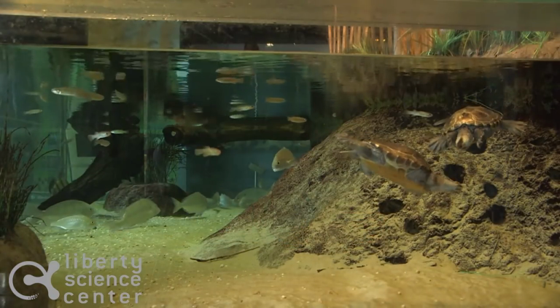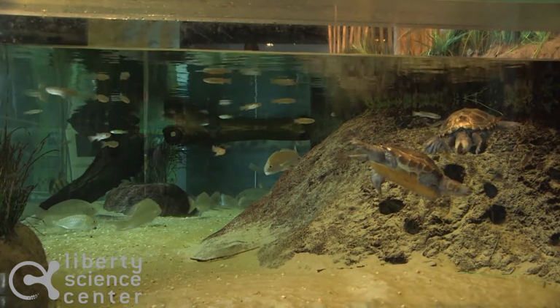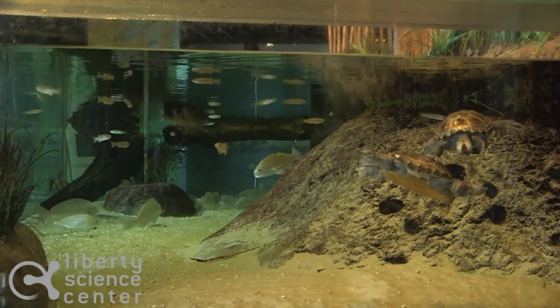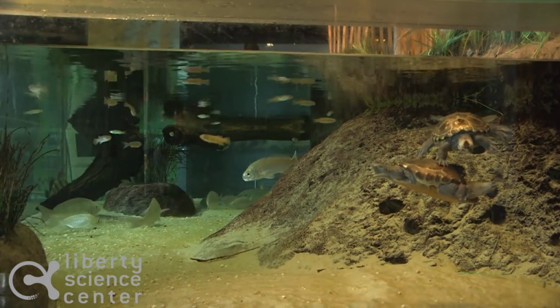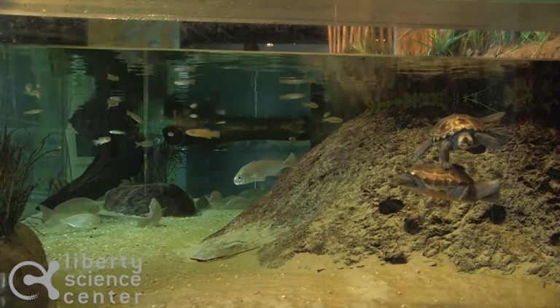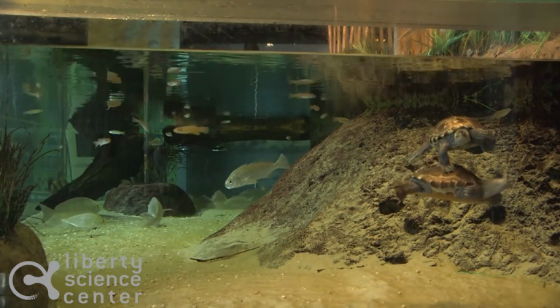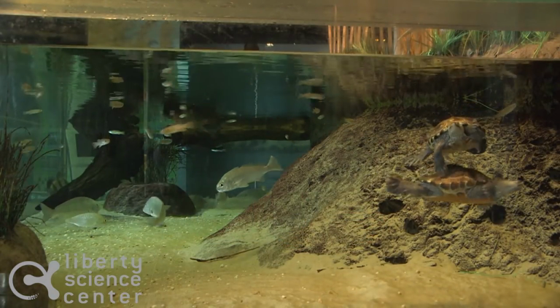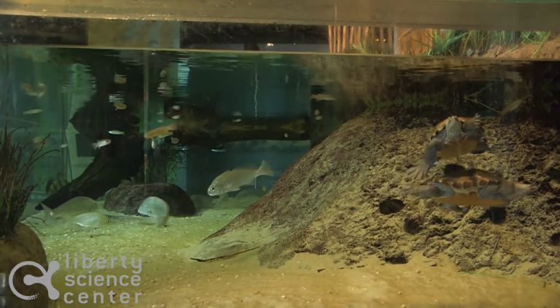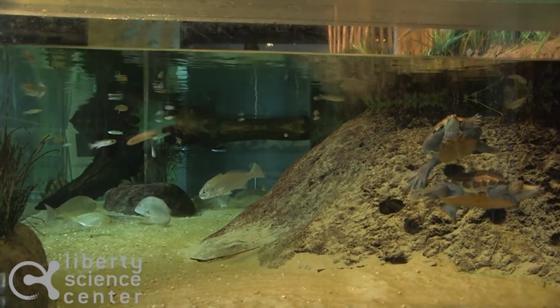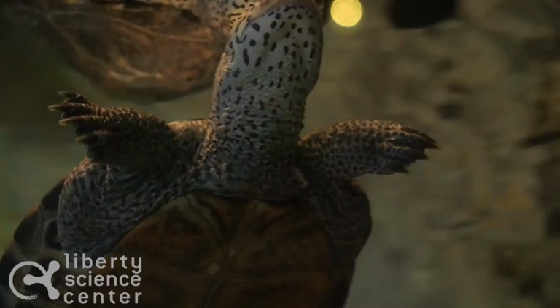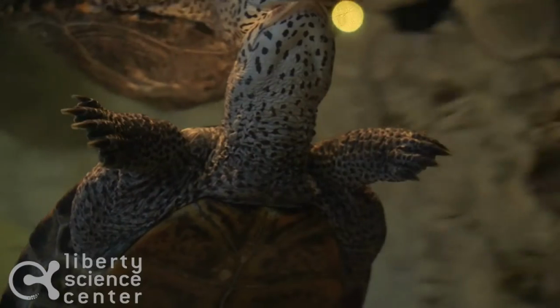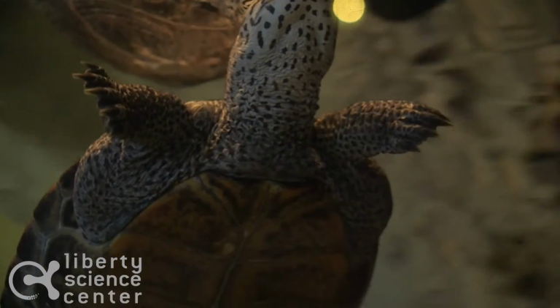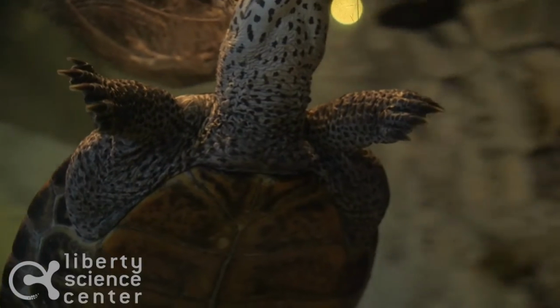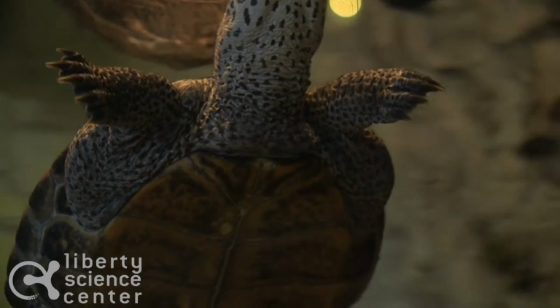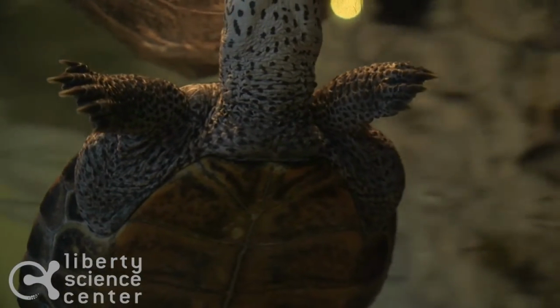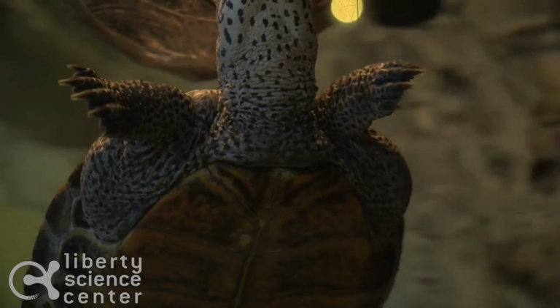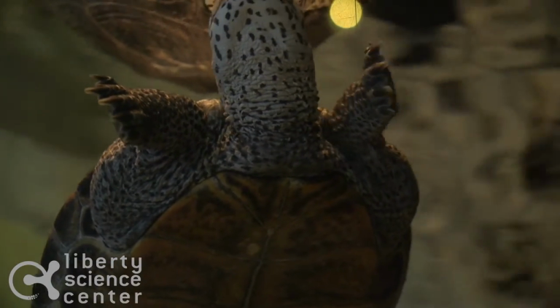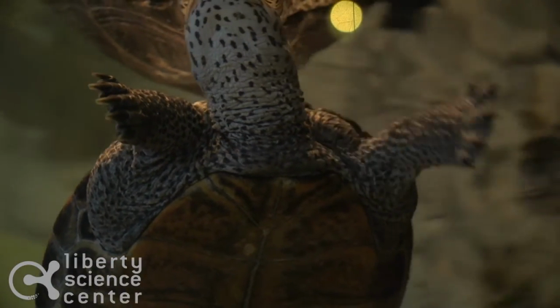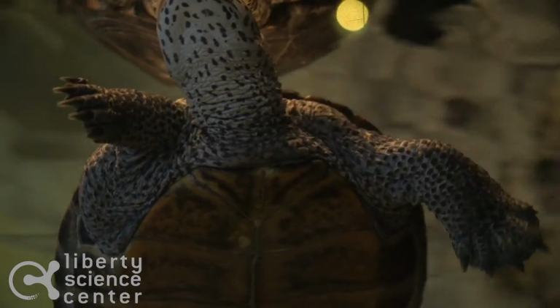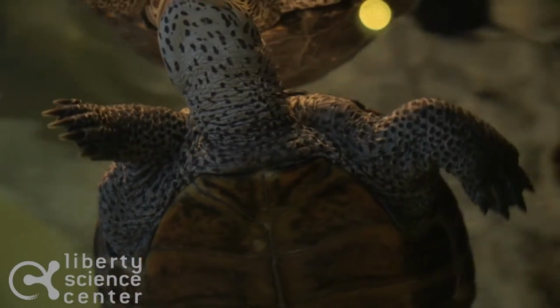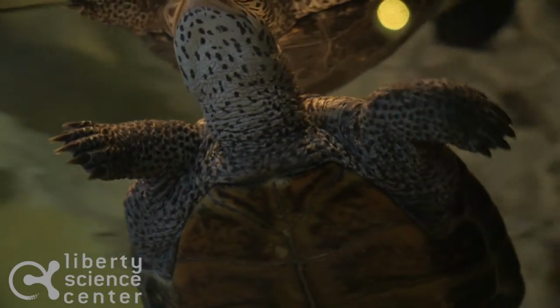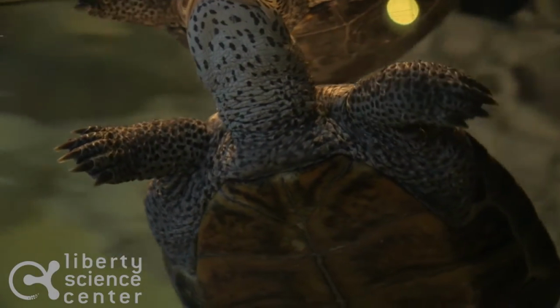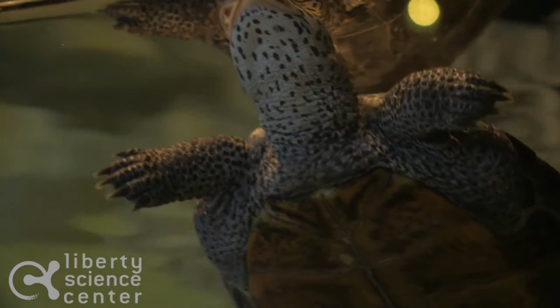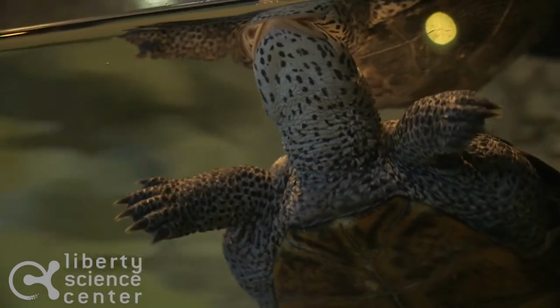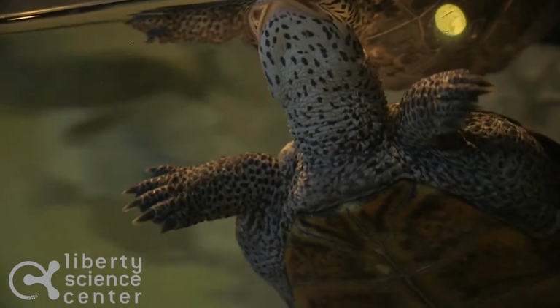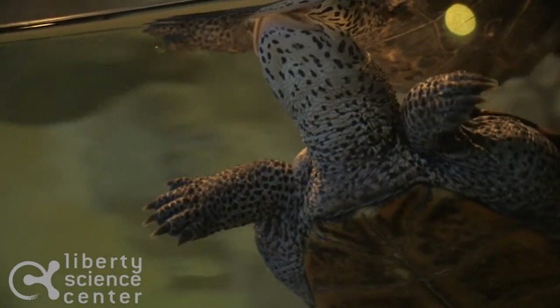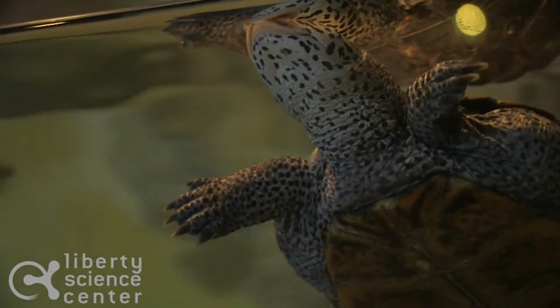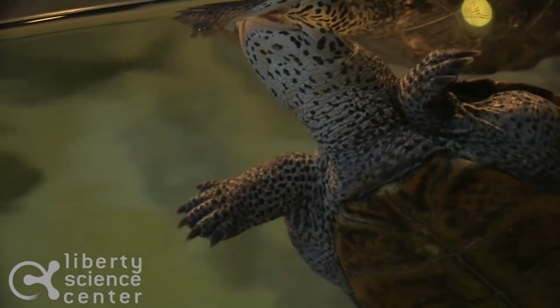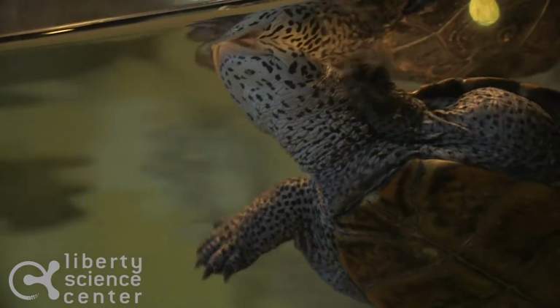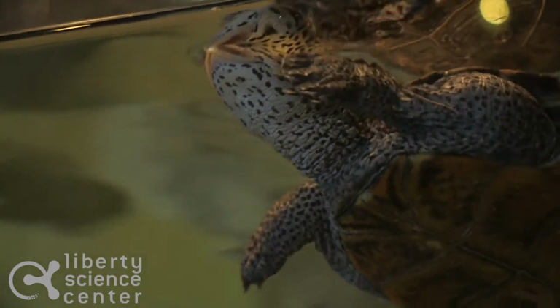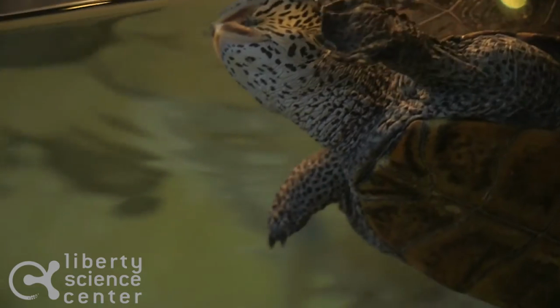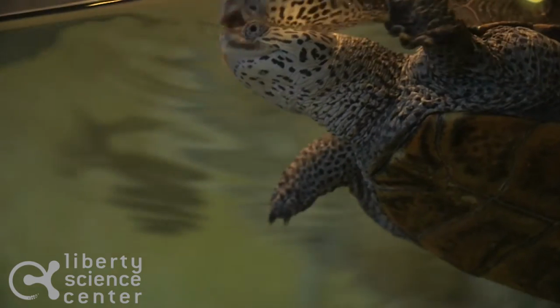If you look closely at our diamondback terrapin, you'll notice that they have very large webbed feet, which means they are excellent swimmers.